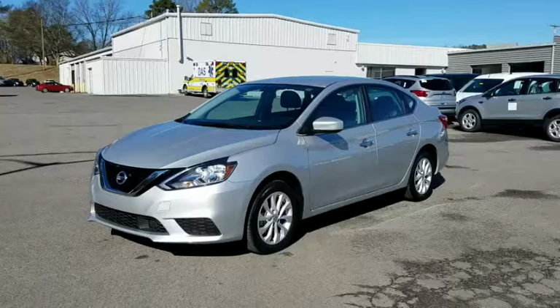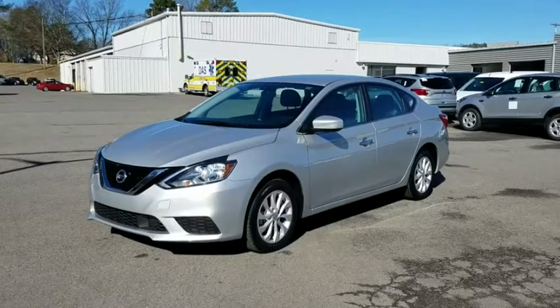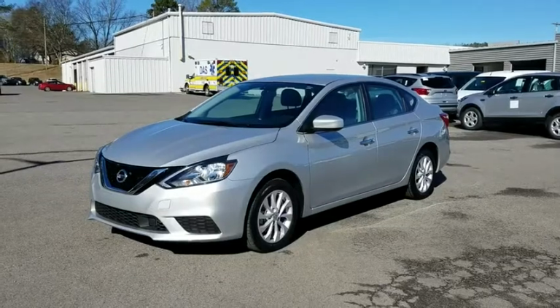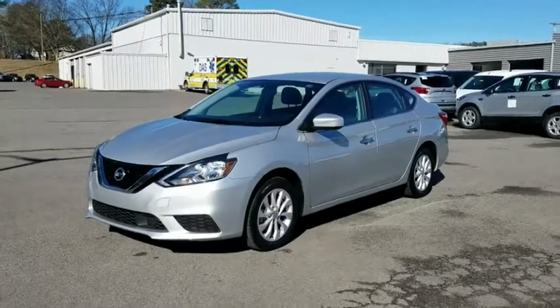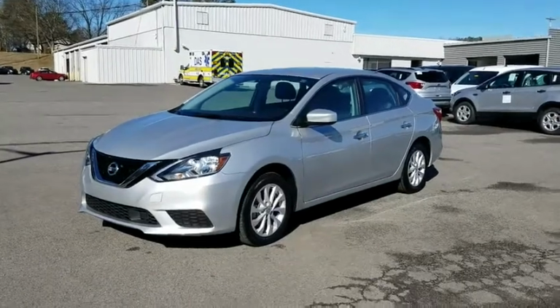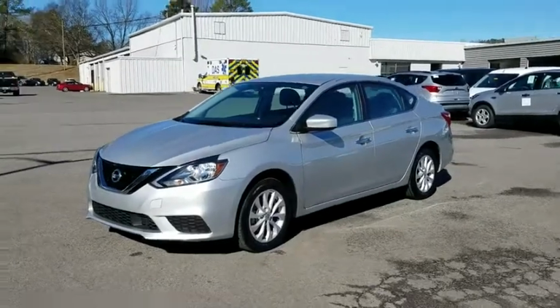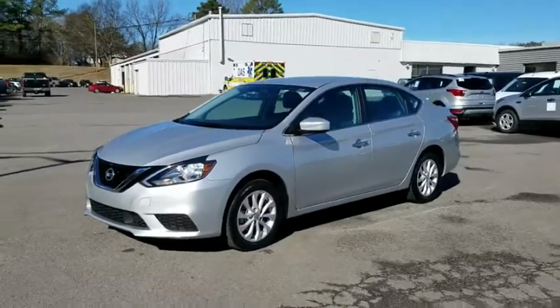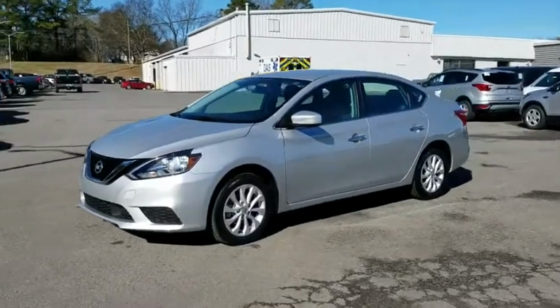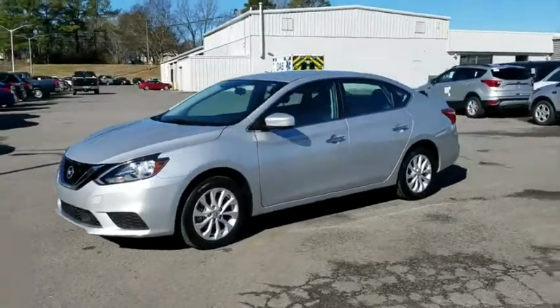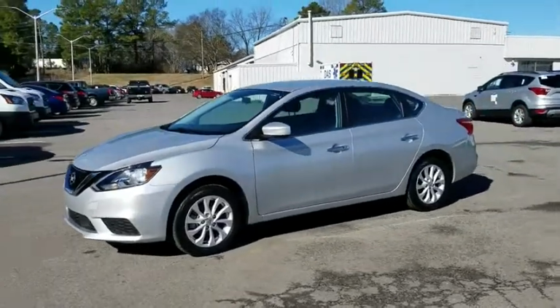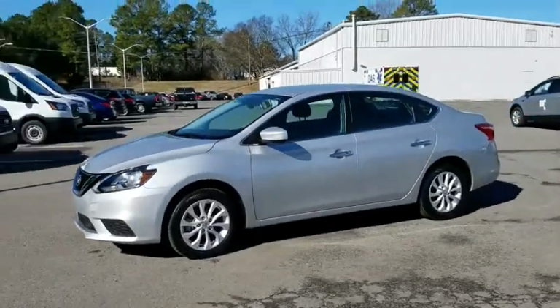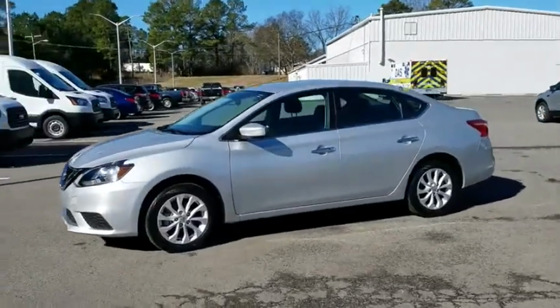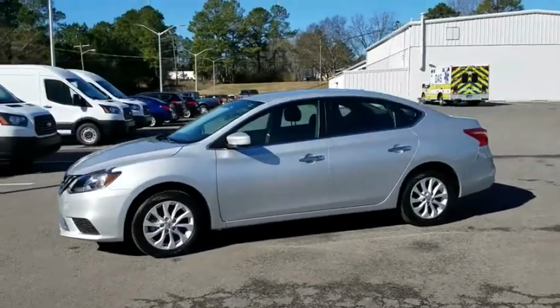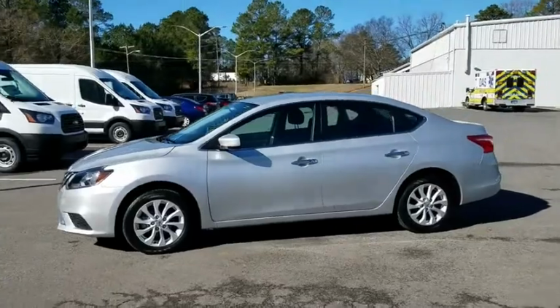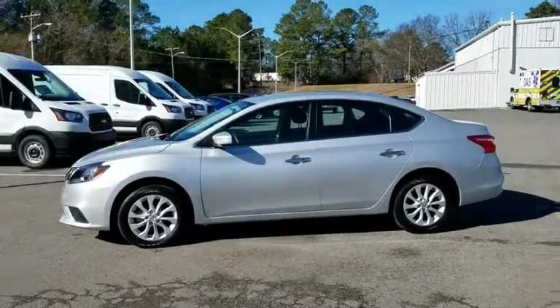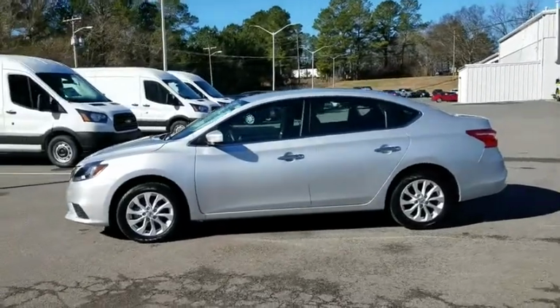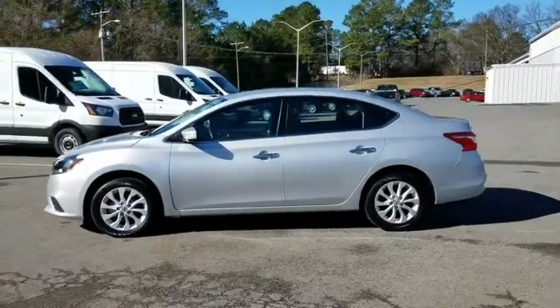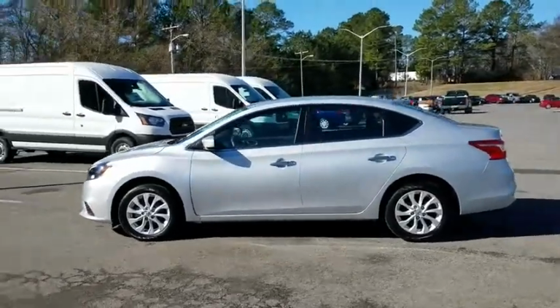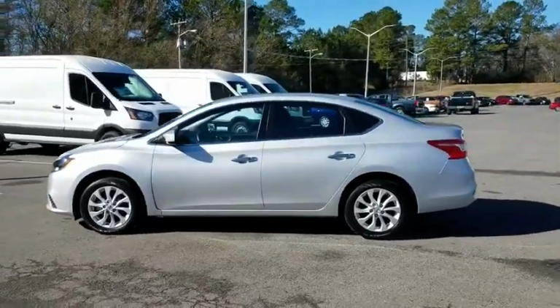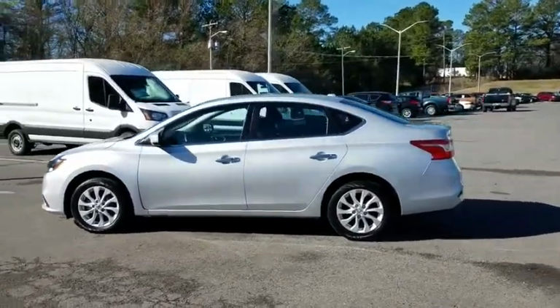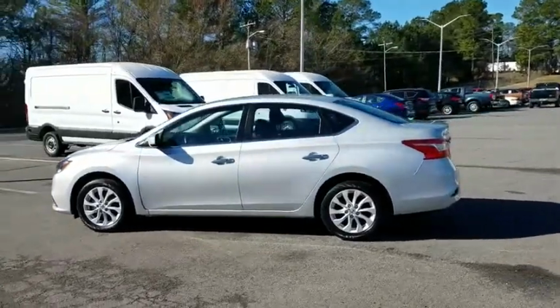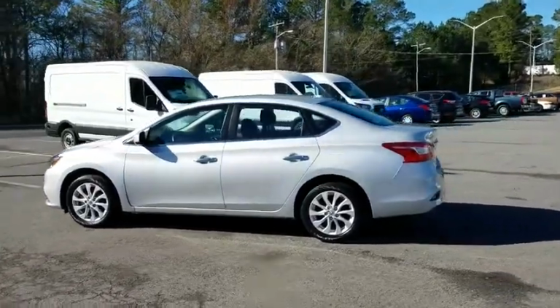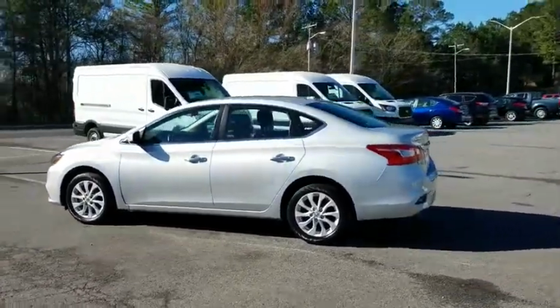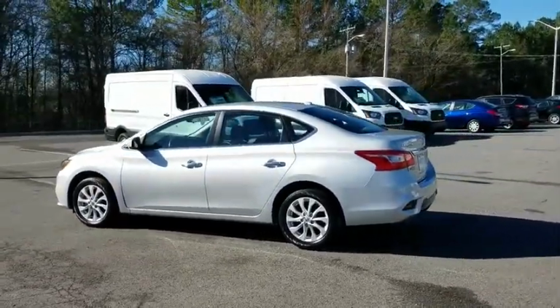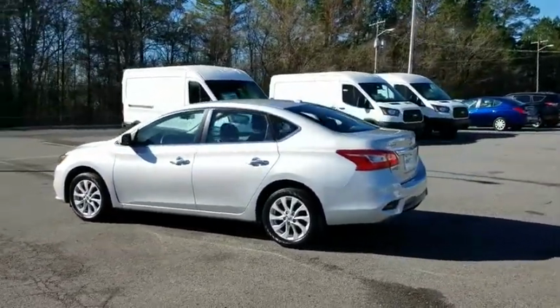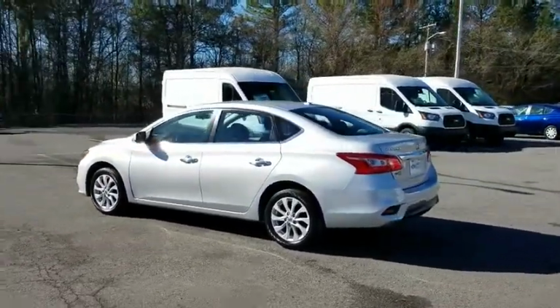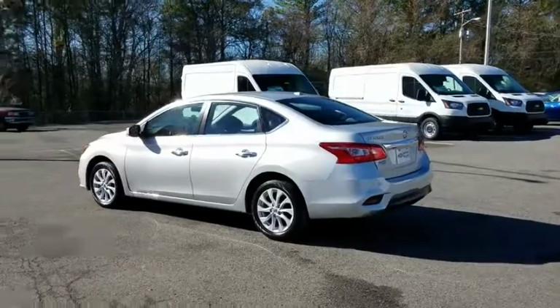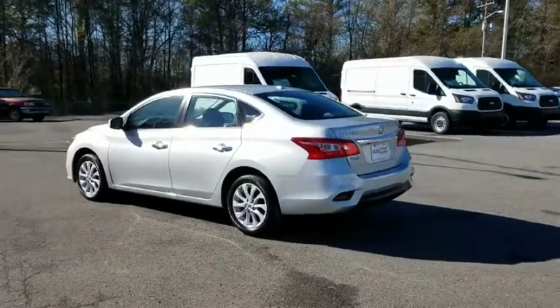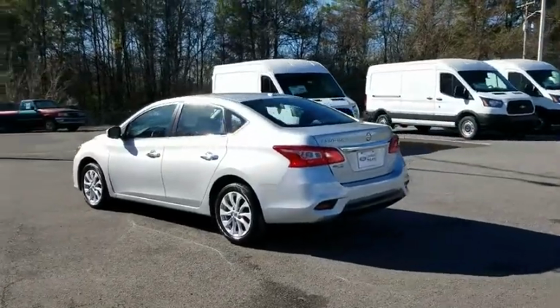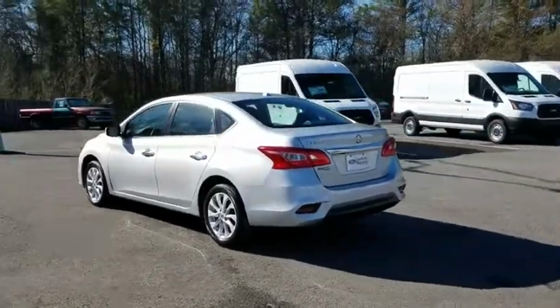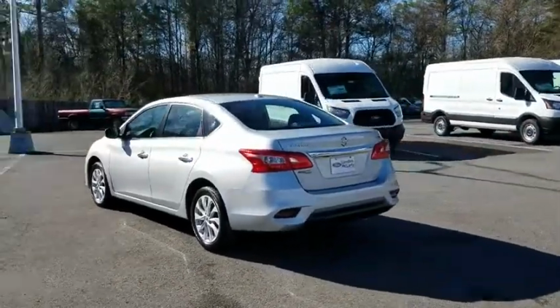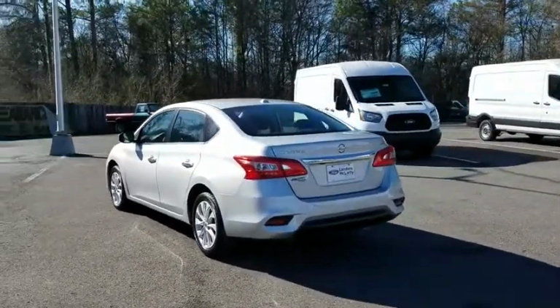The 2018 Nissan Sentra. With its spacious and versatile interior and stellar fuel efficiency, the Nissan Sentra is the obvious choice for anyone who wants to enjoy a stylish and comfortable ride.